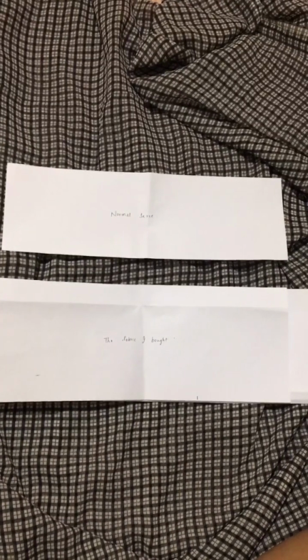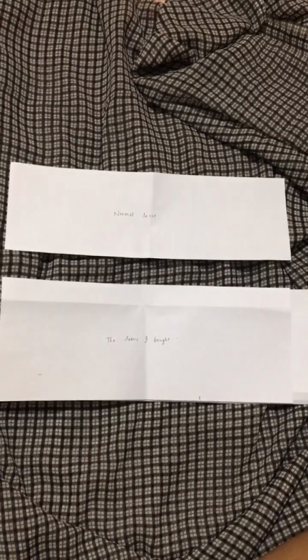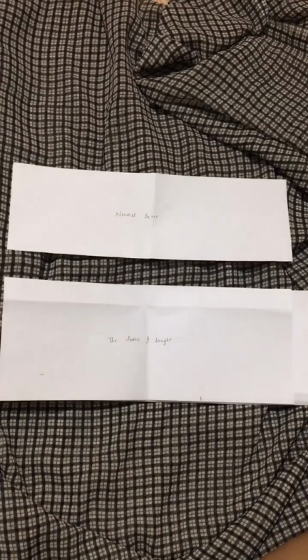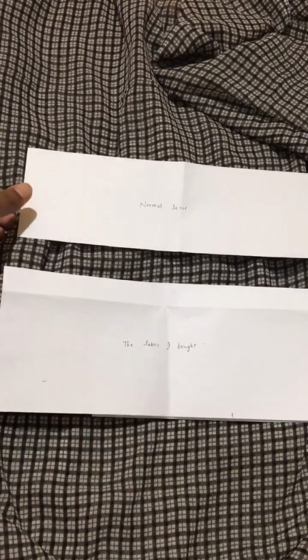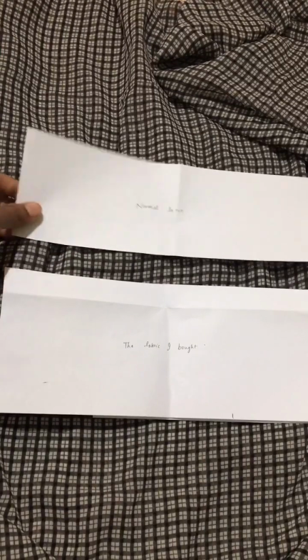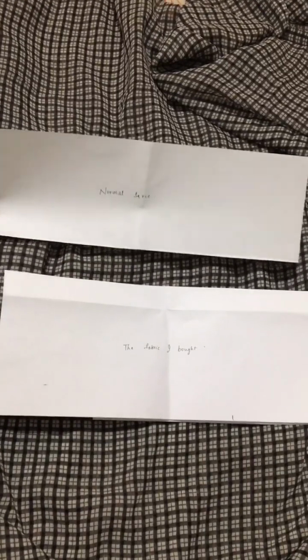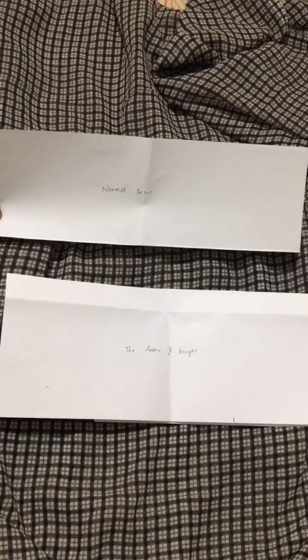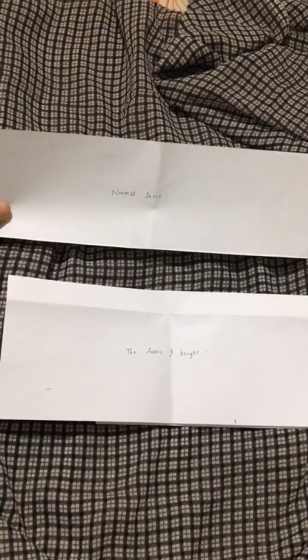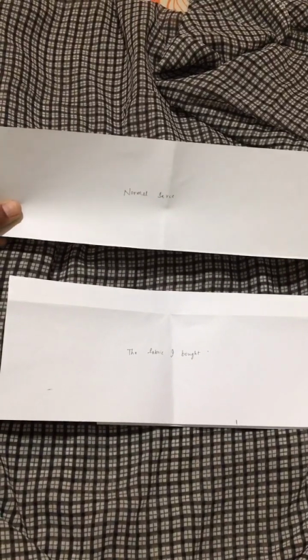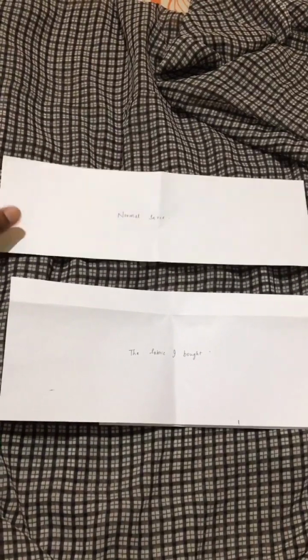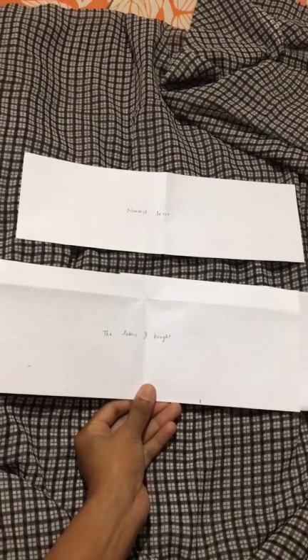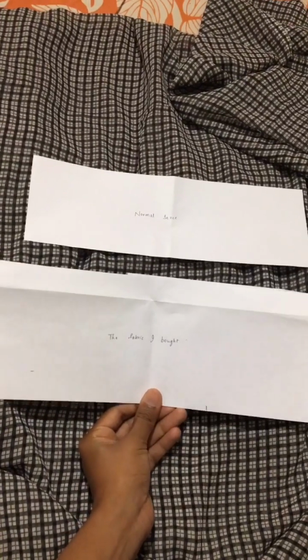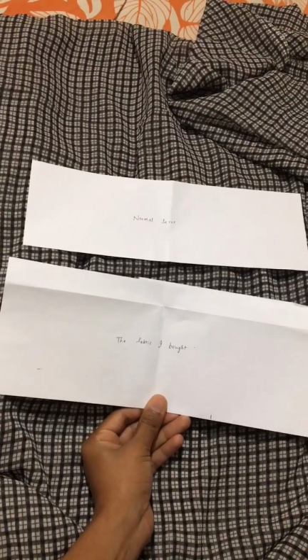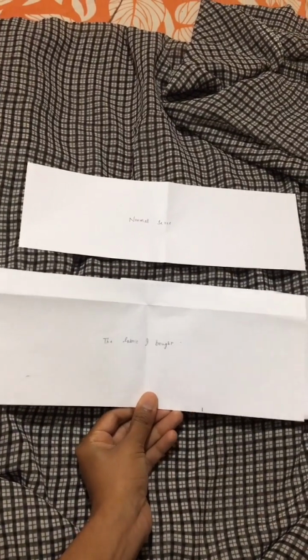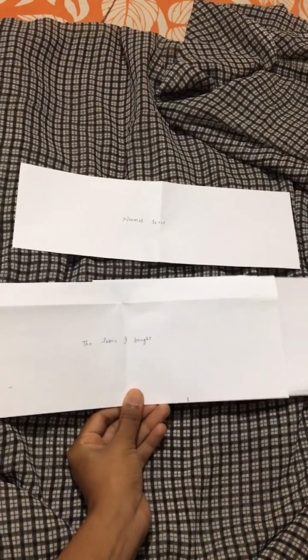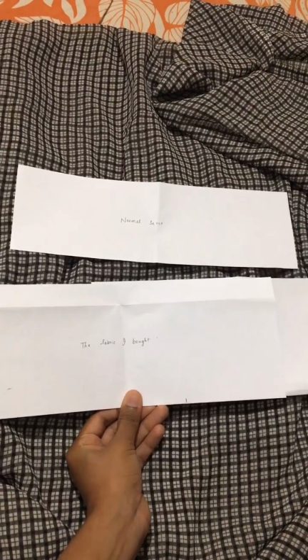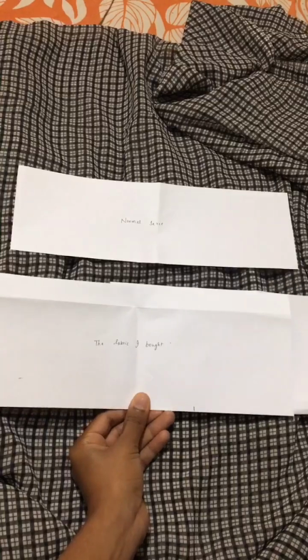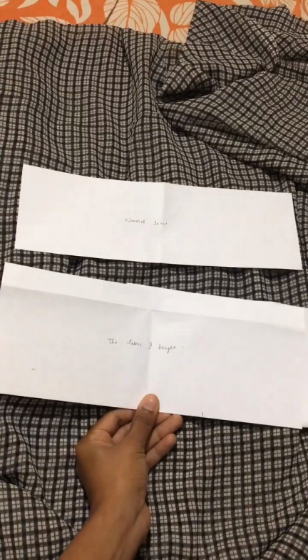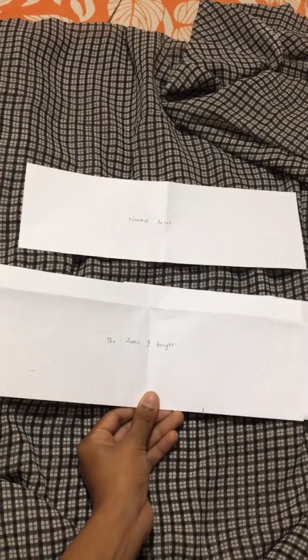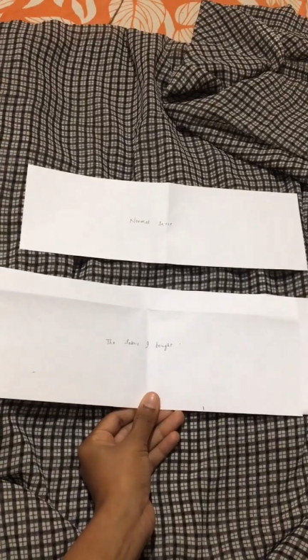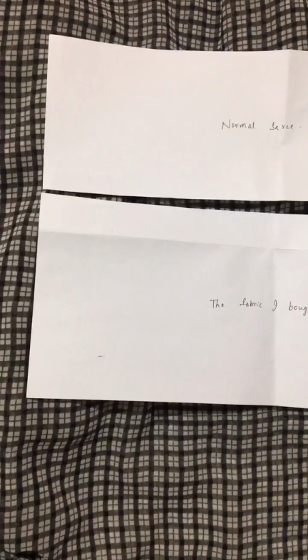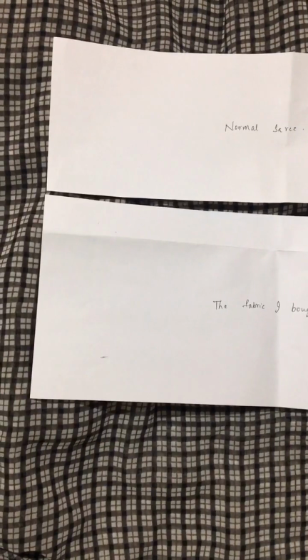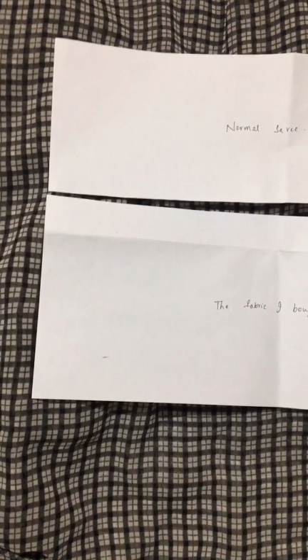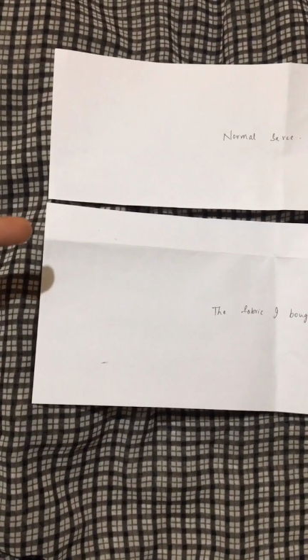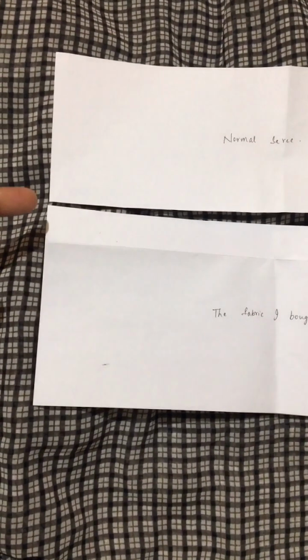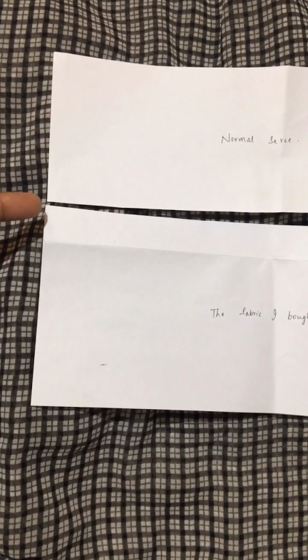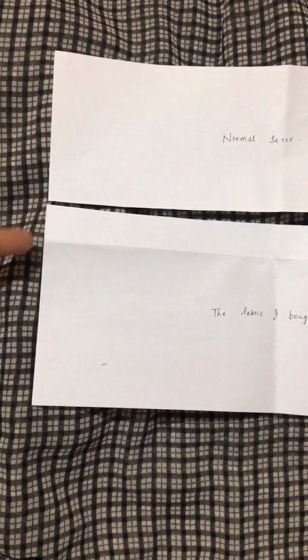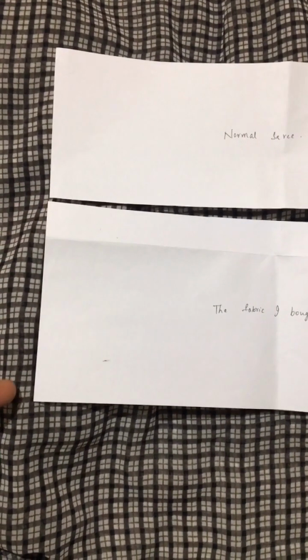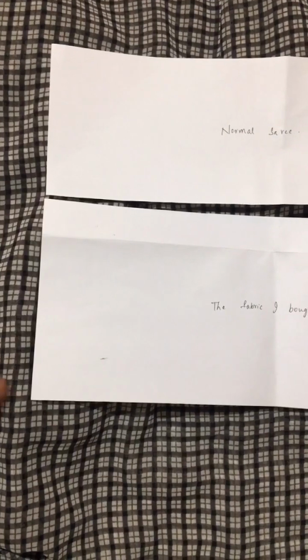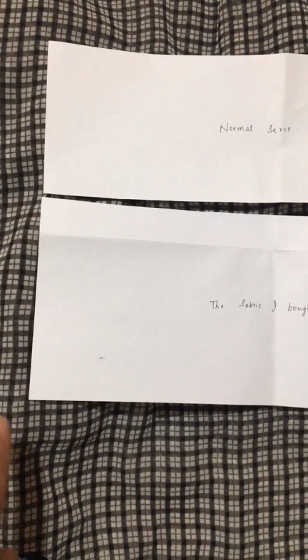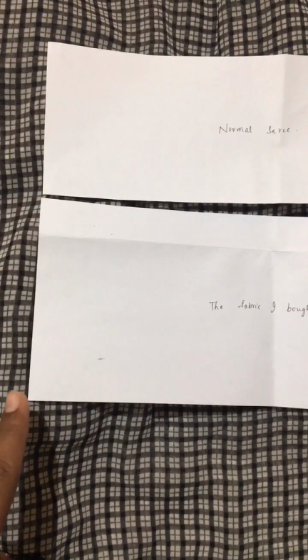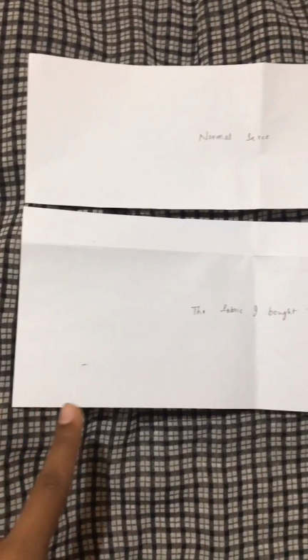This is easy to use because I use the card. I will show you the base — the width is half a meter, and the width is half a meter.